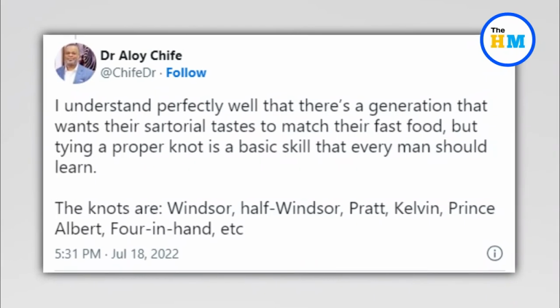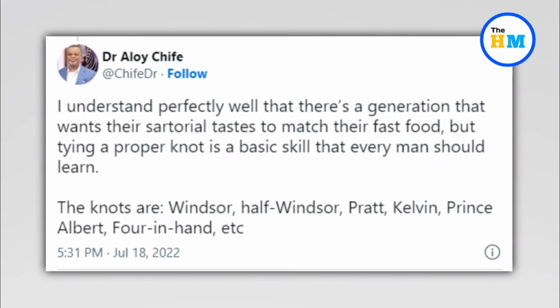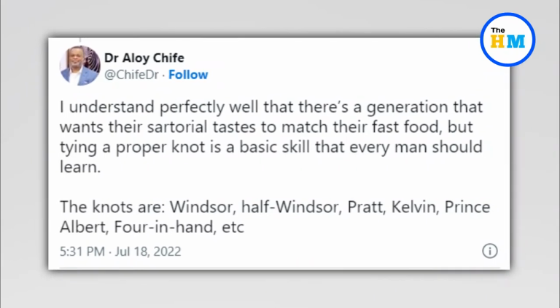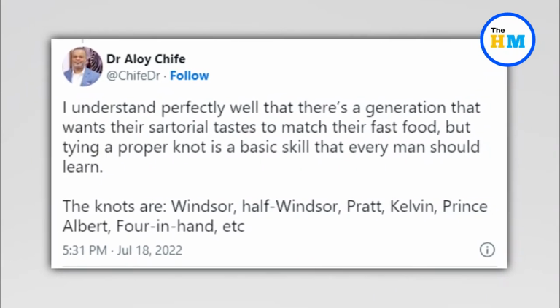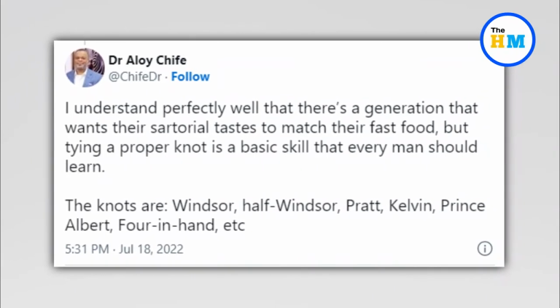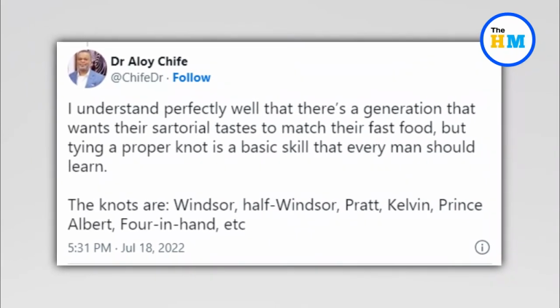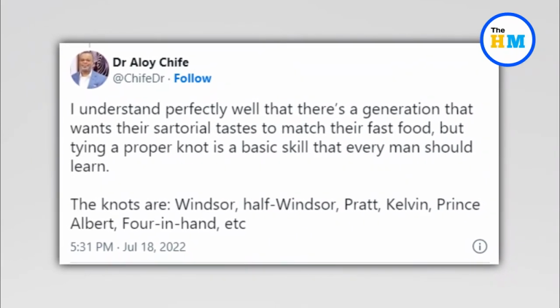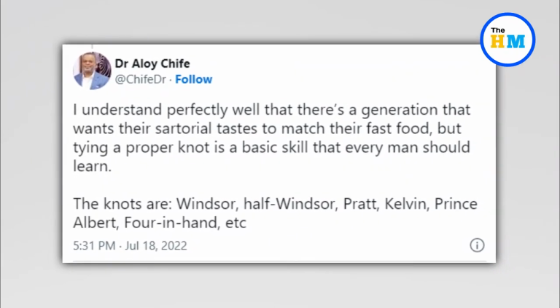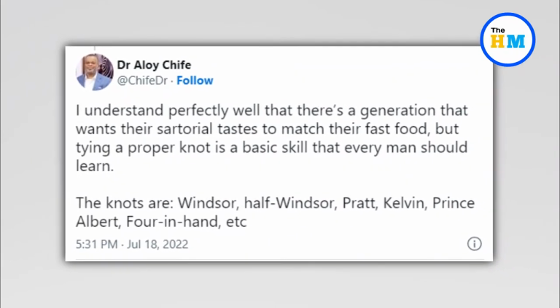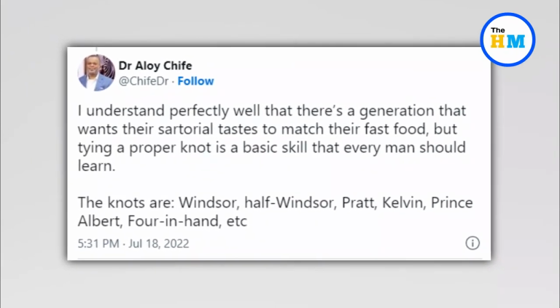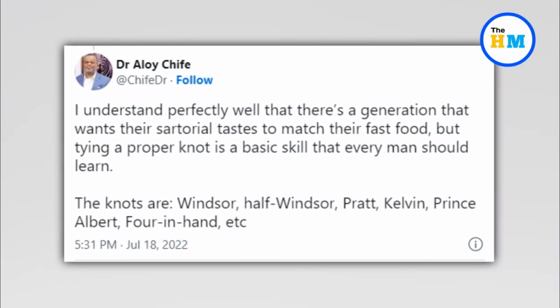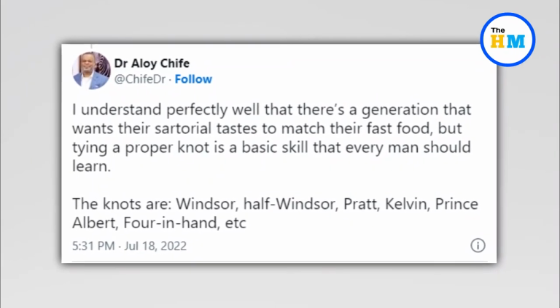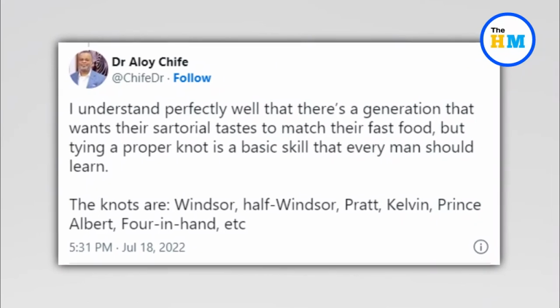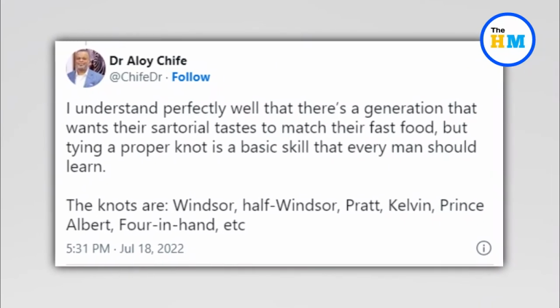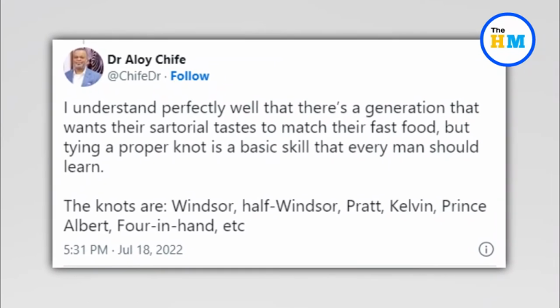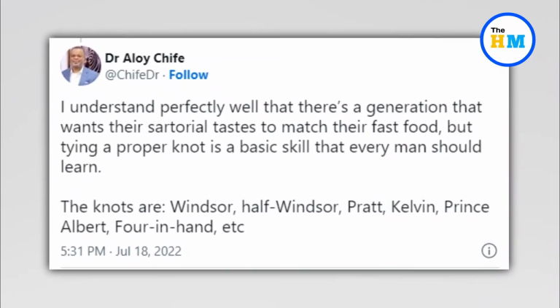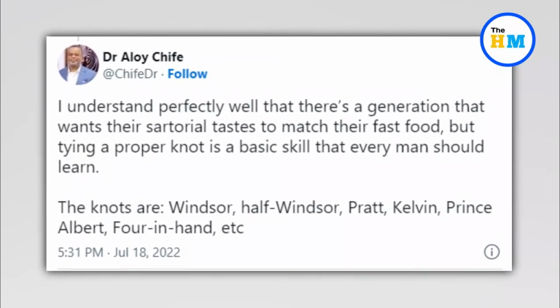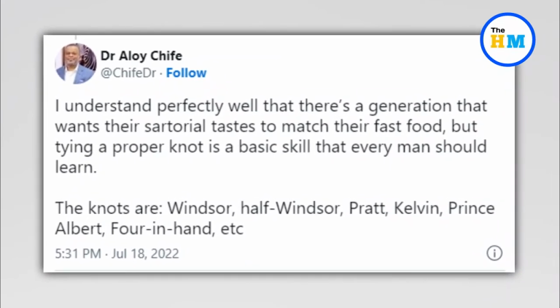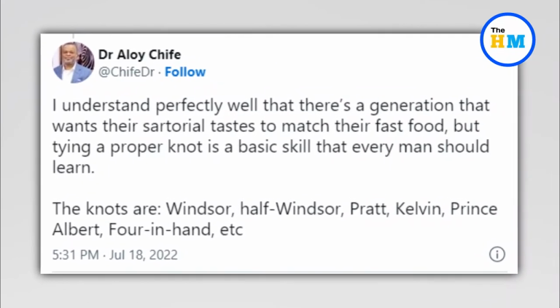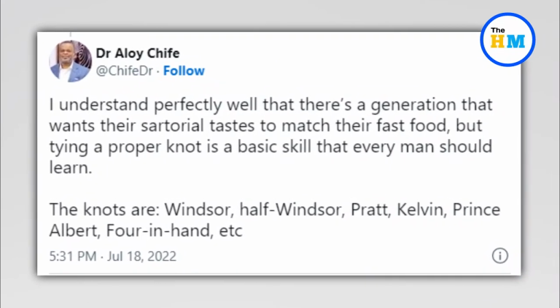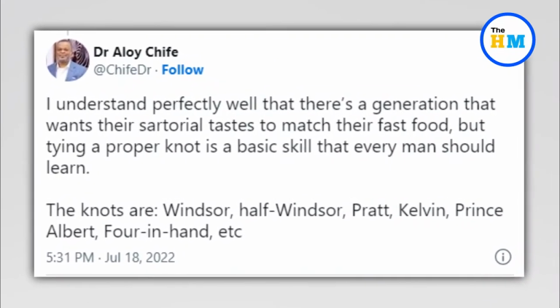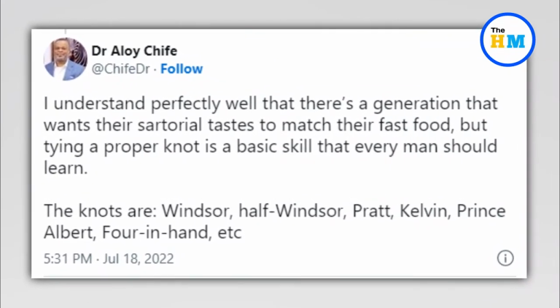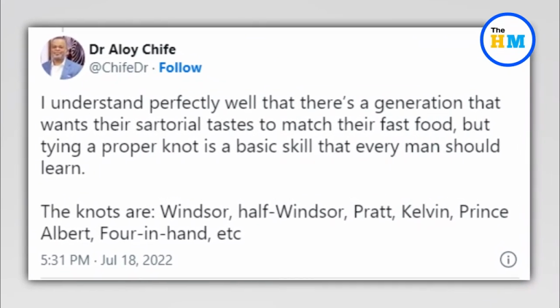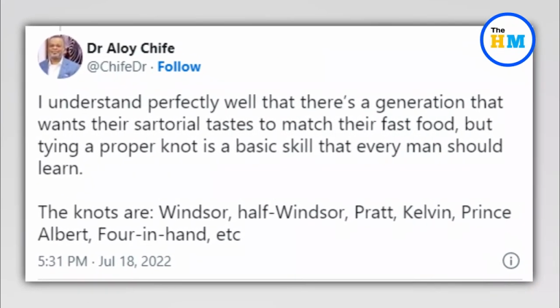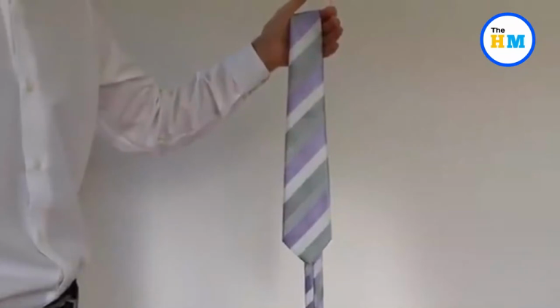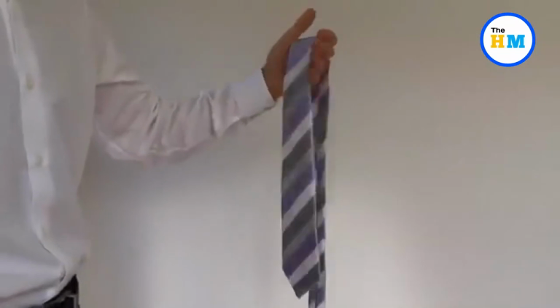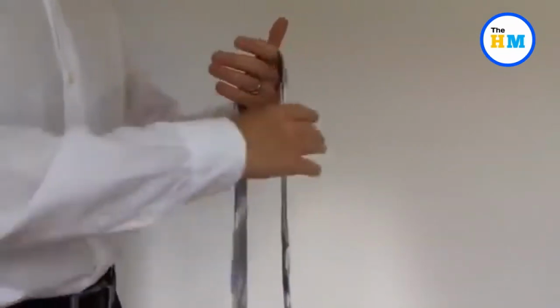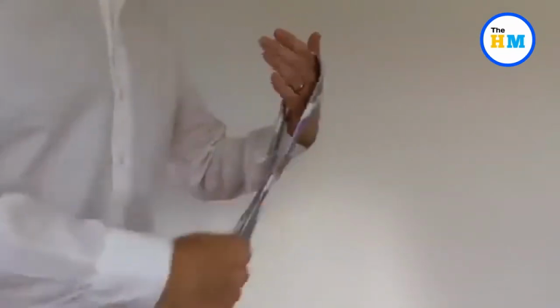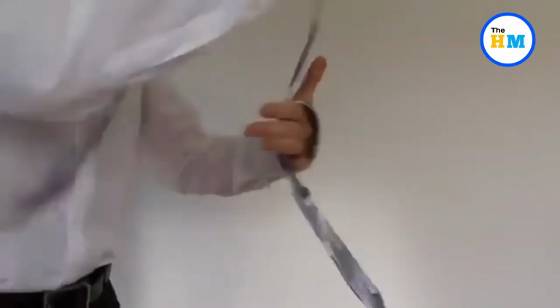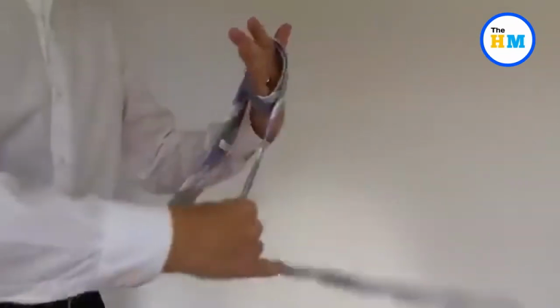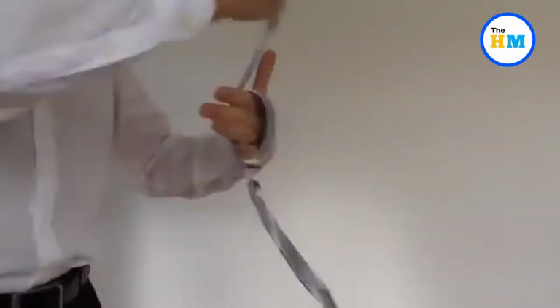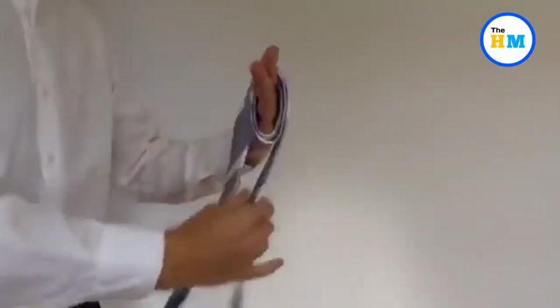The user continued, 'But tying a proper knot is a basic skill that every man should learn. The knots are Windsor, Half Windsor, Pratt Kelvin, Prince Albert, Four in Hand, etc.' Well, what do you think about this video? Tell us in the comment section below.